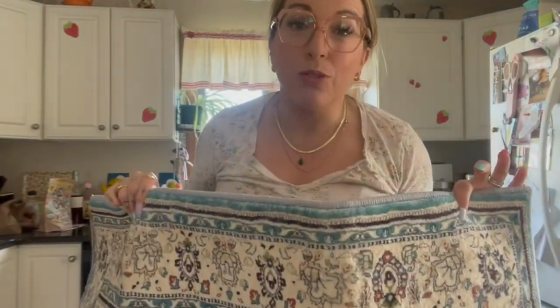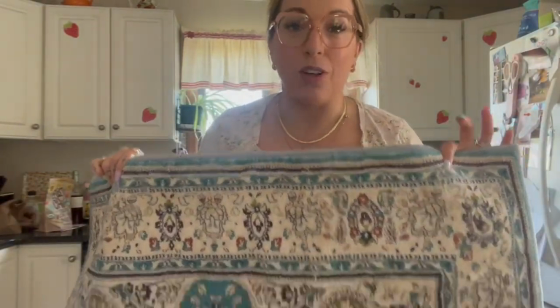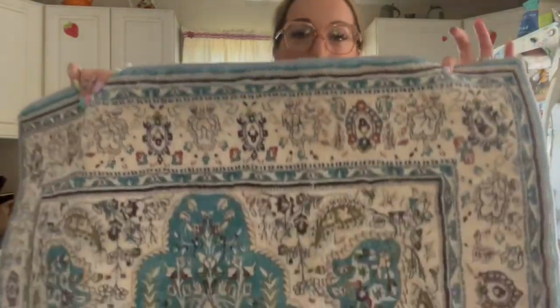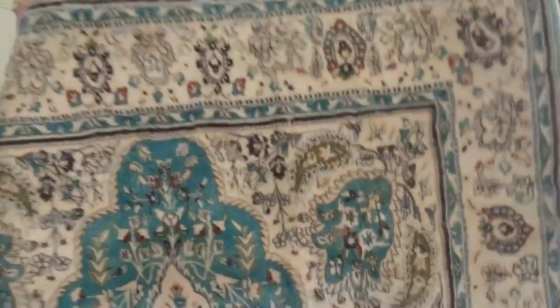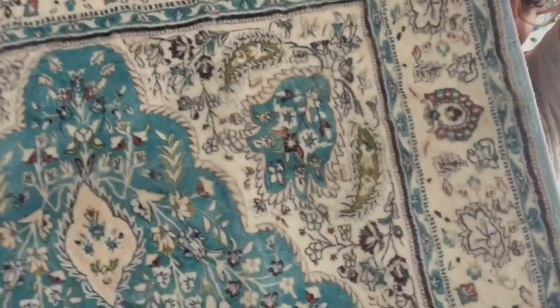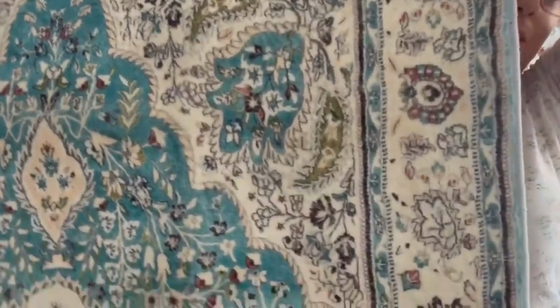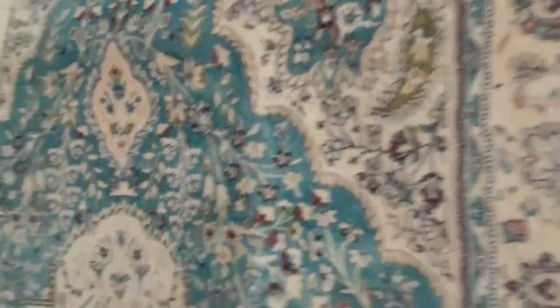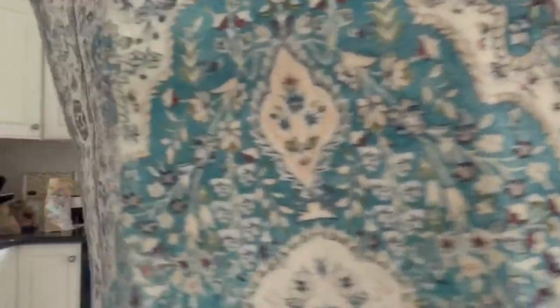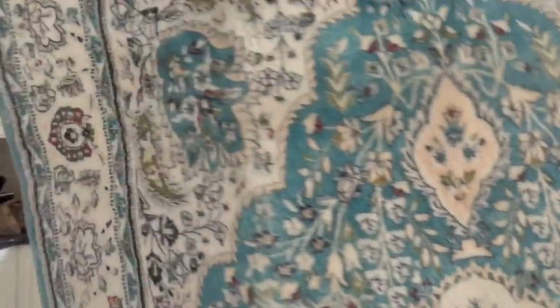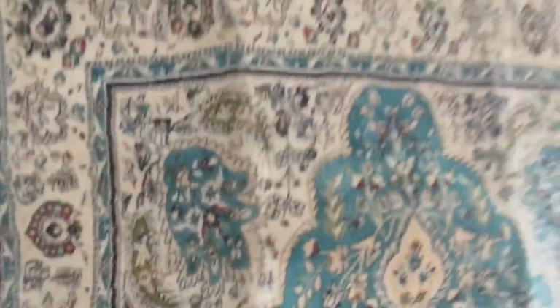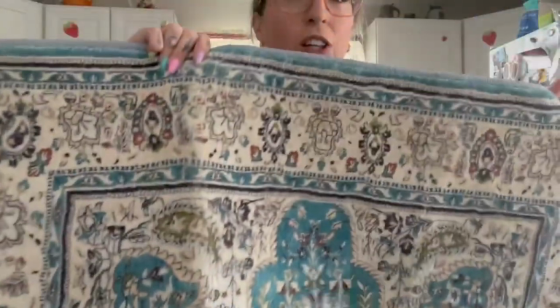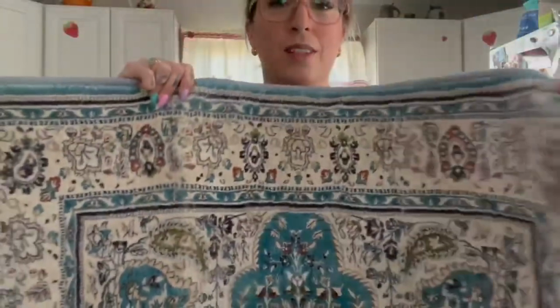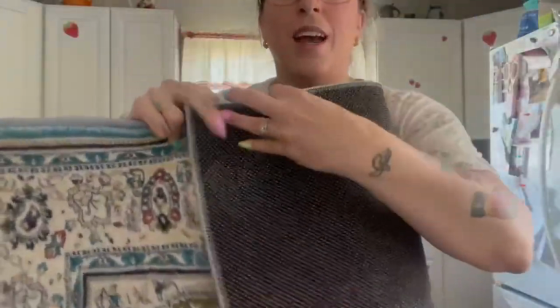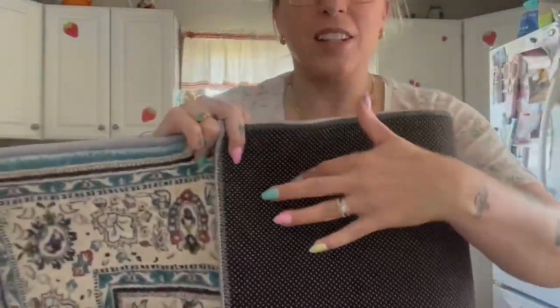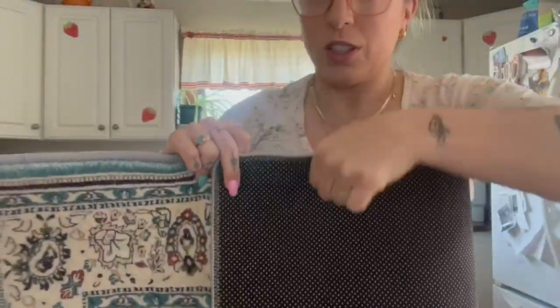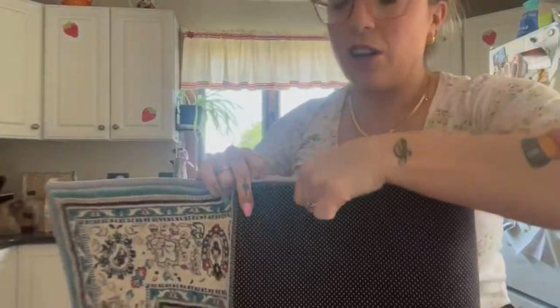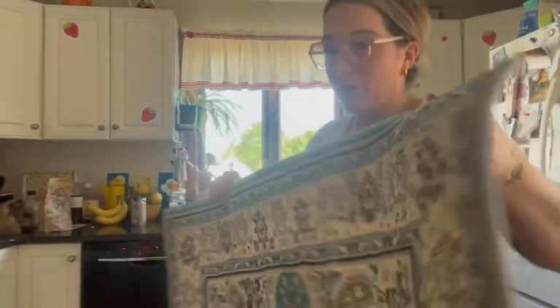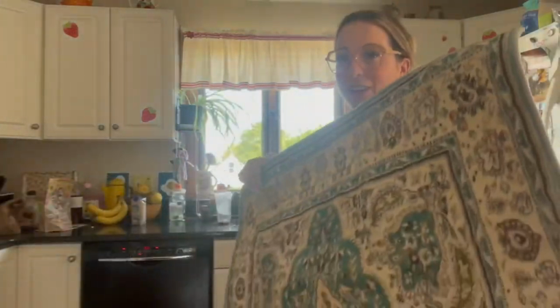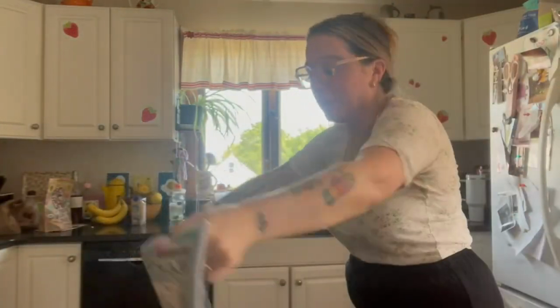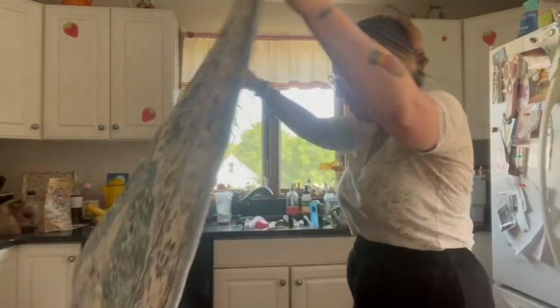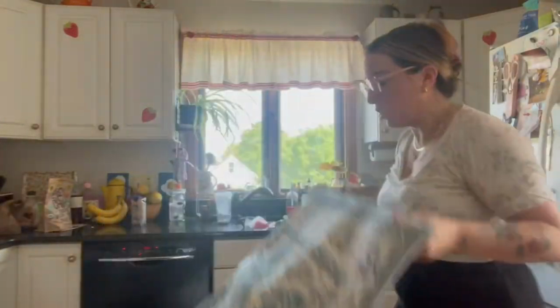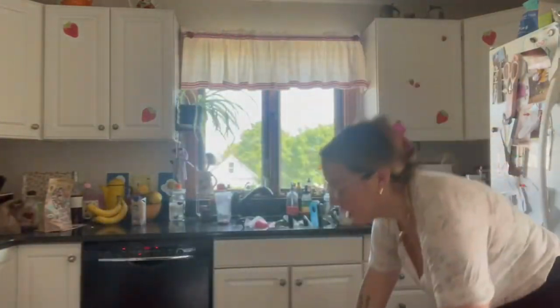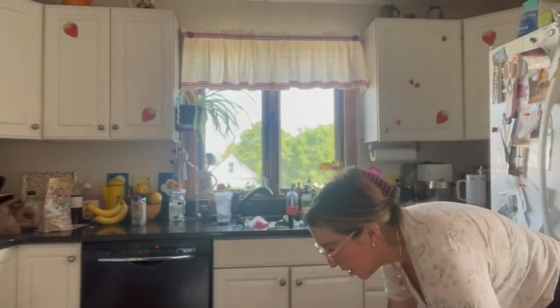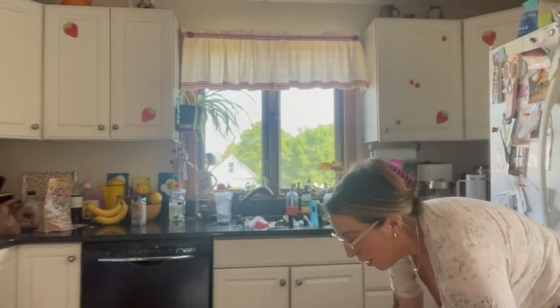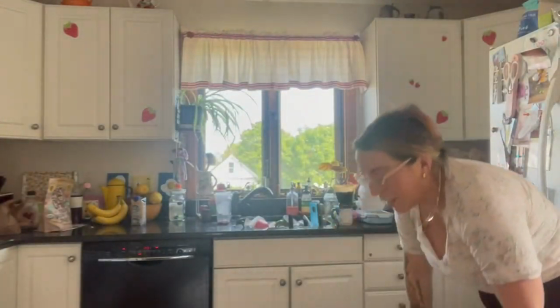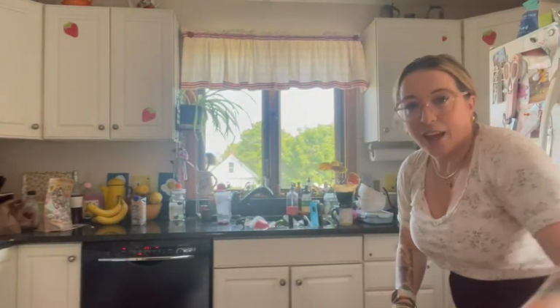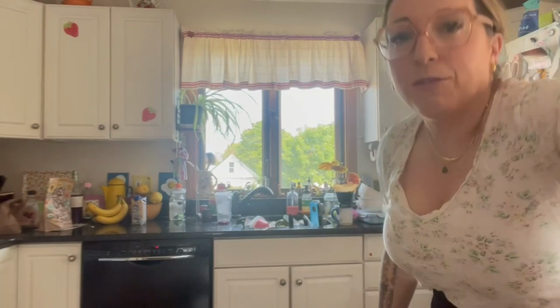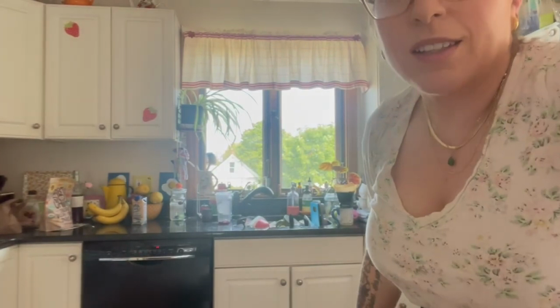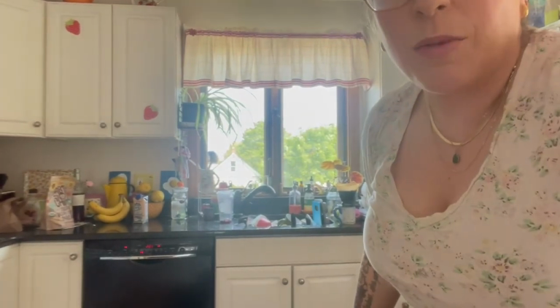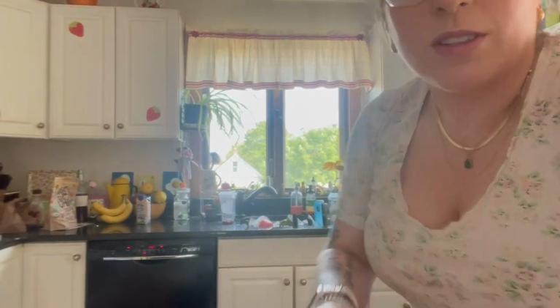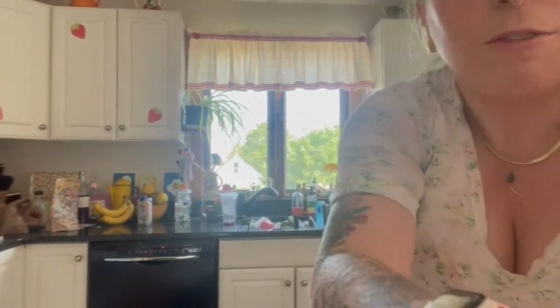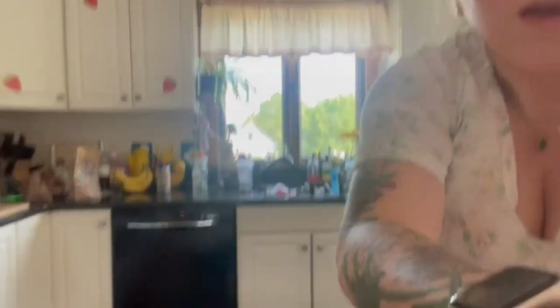I just want to show you how beautiful it is up close — it has nice grippers. It does not move, and I'm going to put it down and show you how it looks. It still has some of the folds in it from packaging, but,